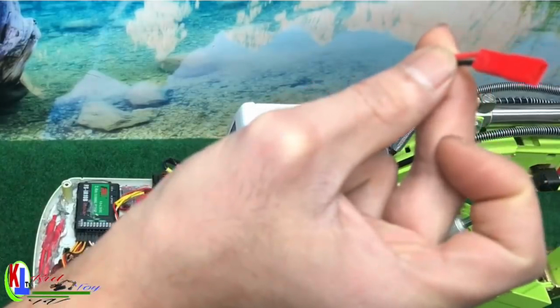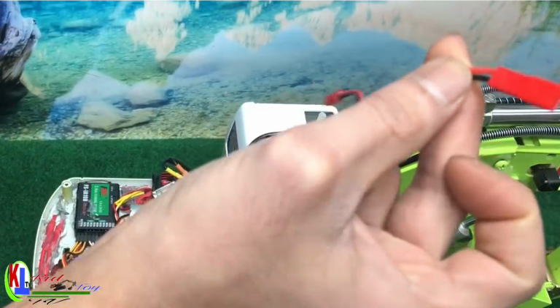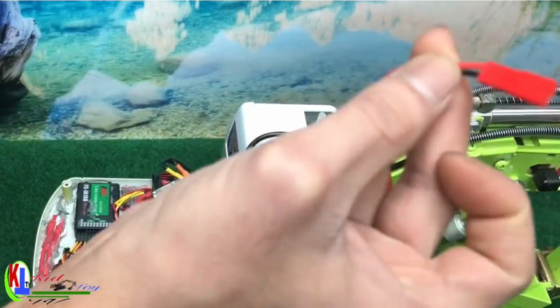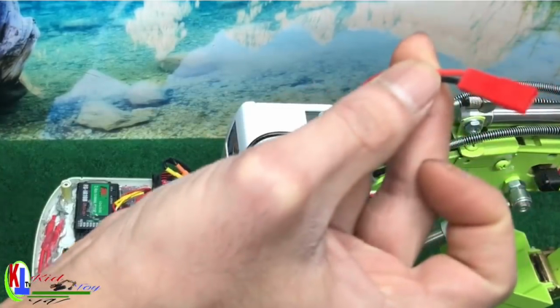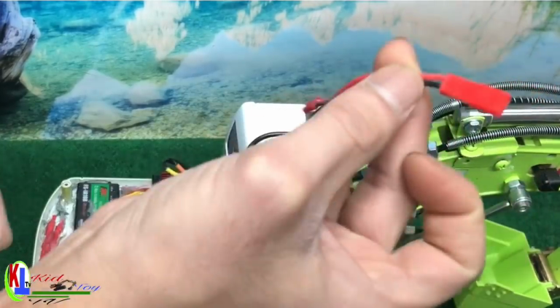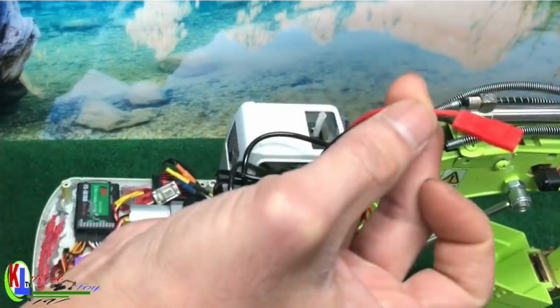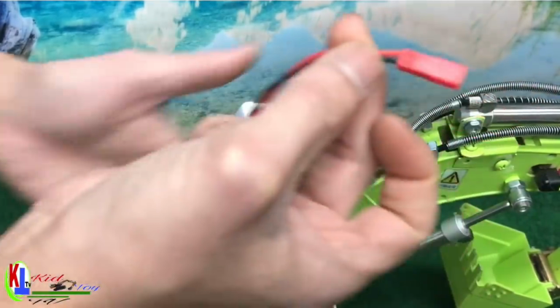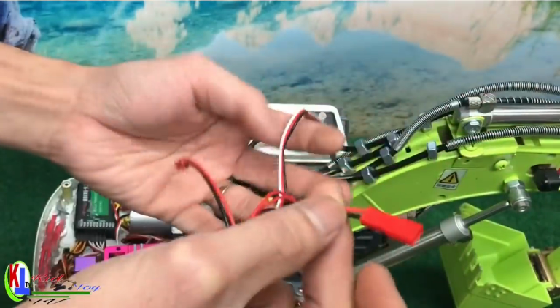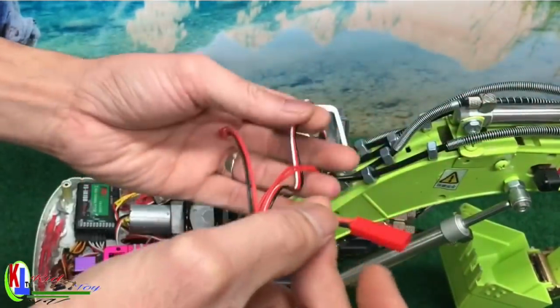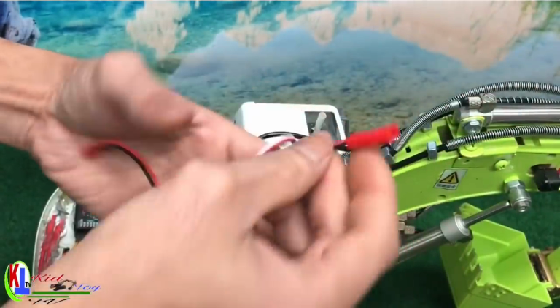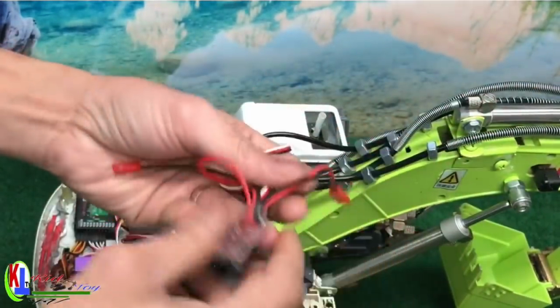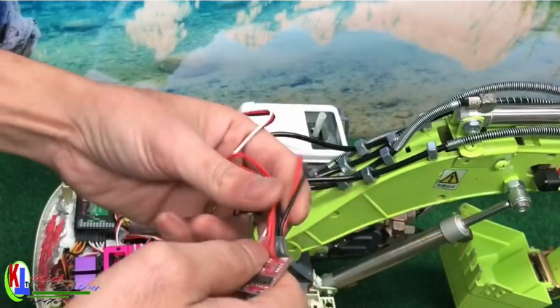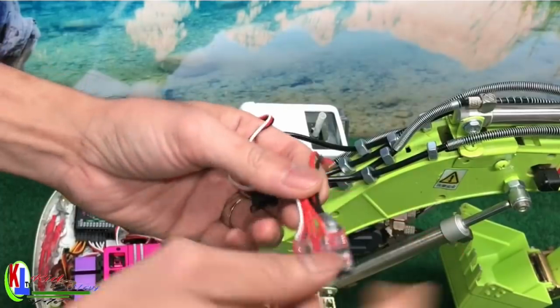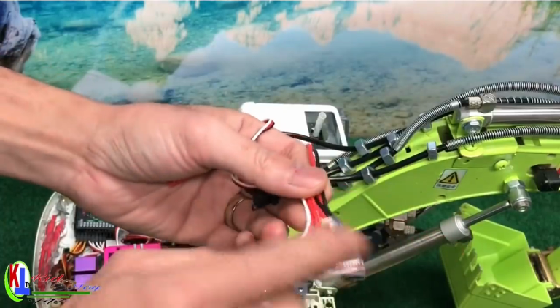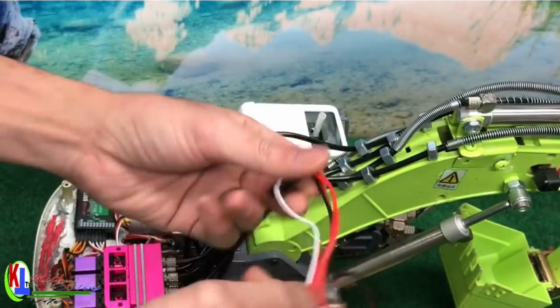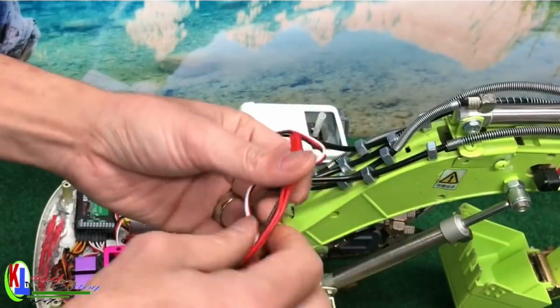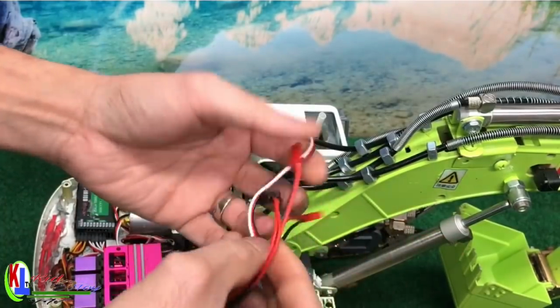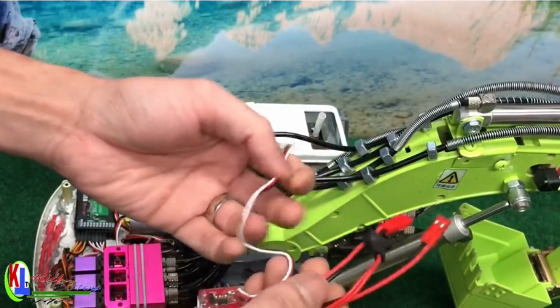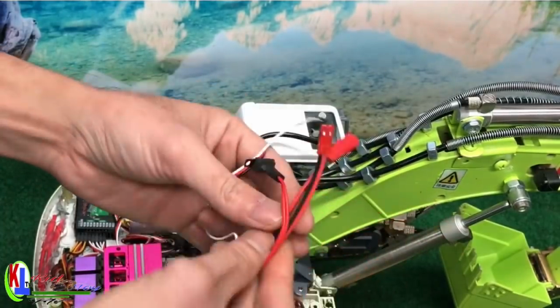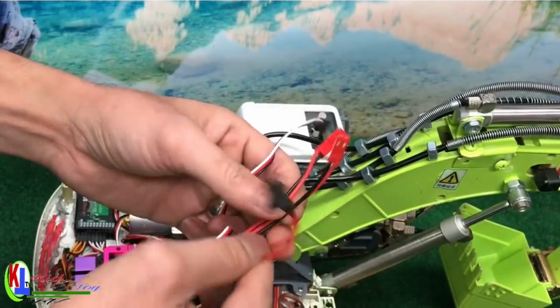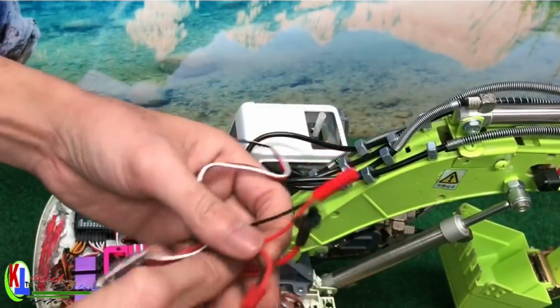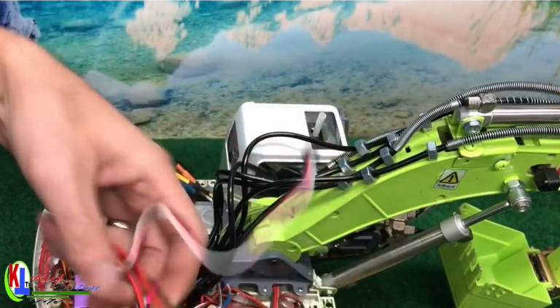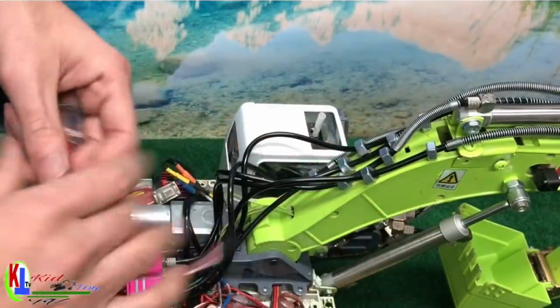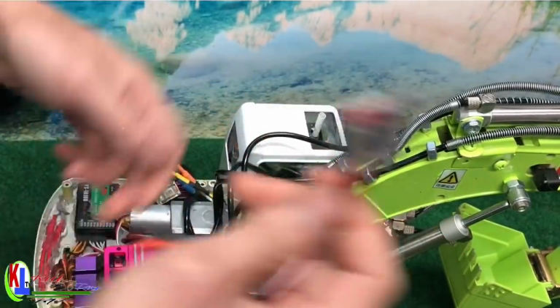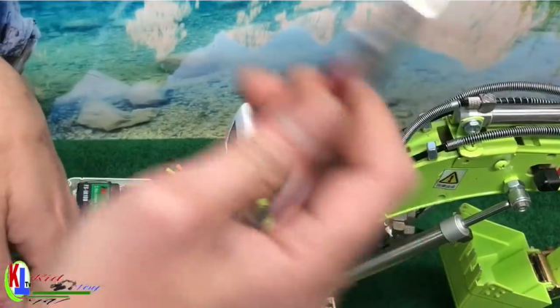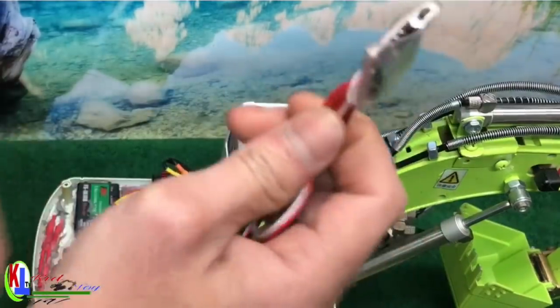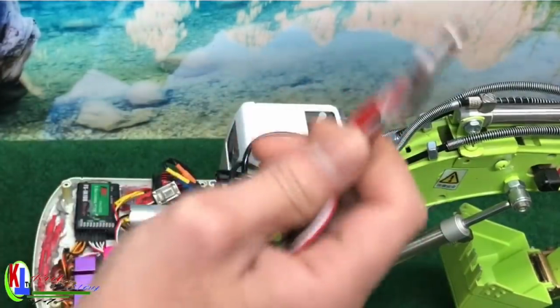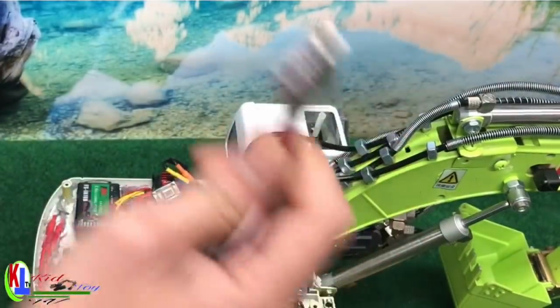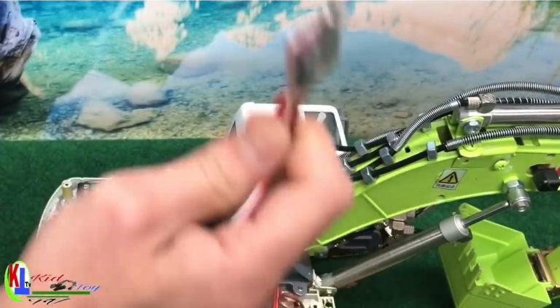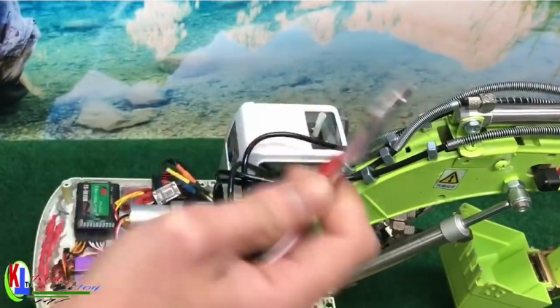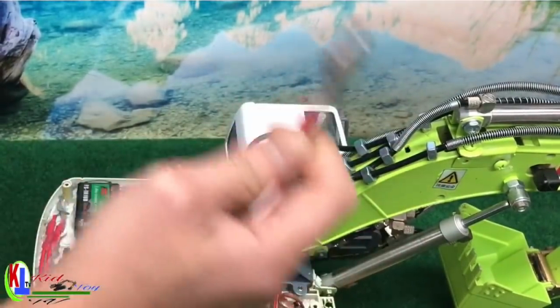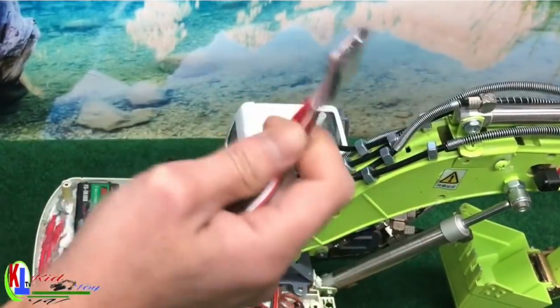Just remember if you ever try to connect it, make it easy for yourself. I actually burned out one of these before by connecting it to the wrong wire. These do not come with instructions.